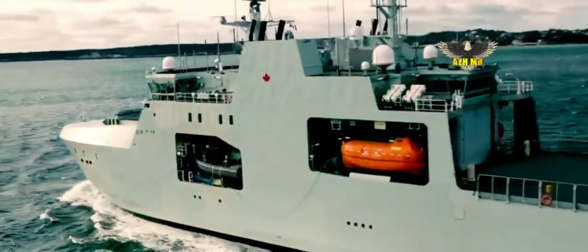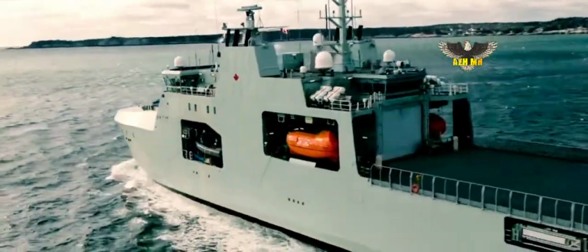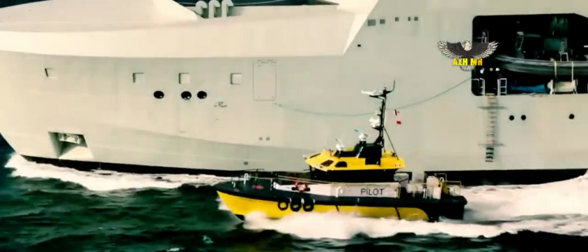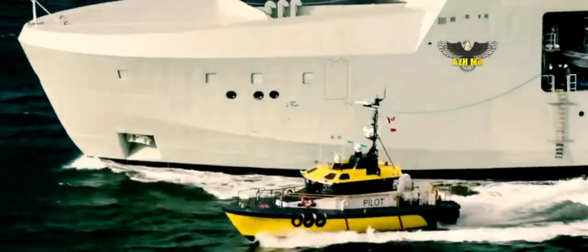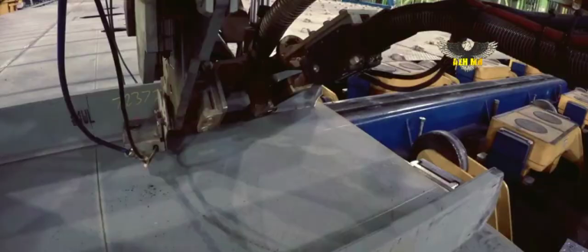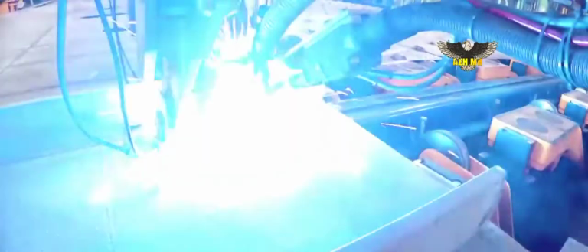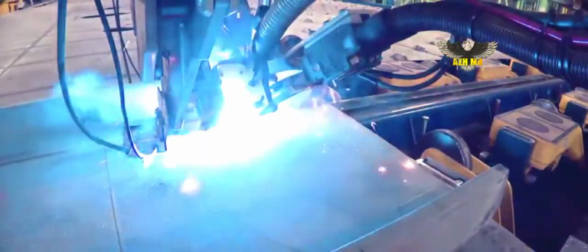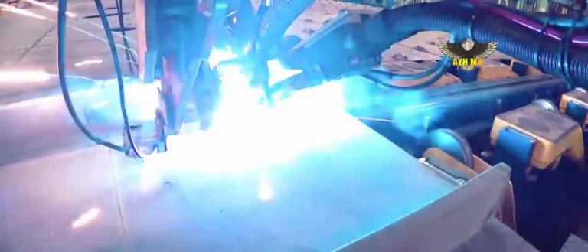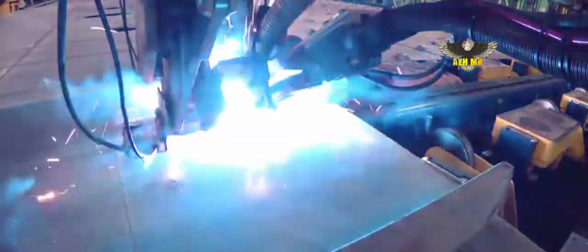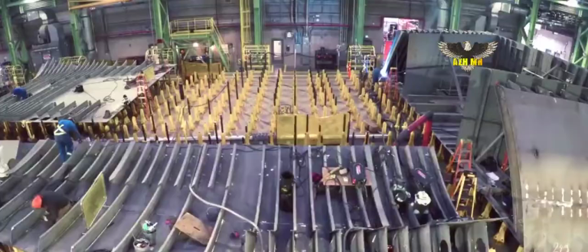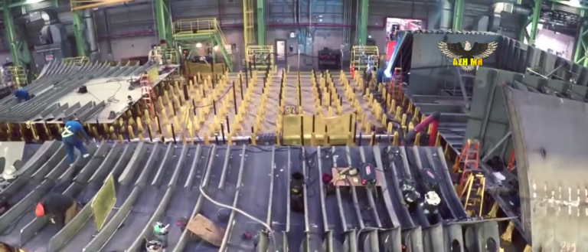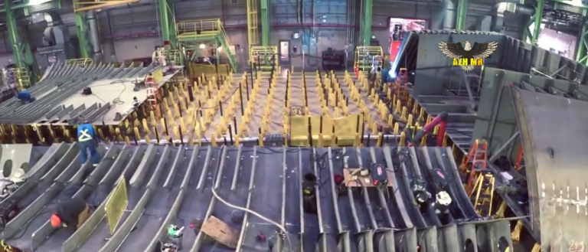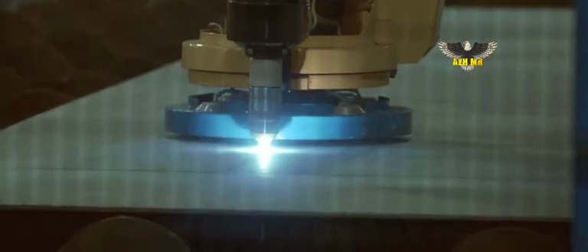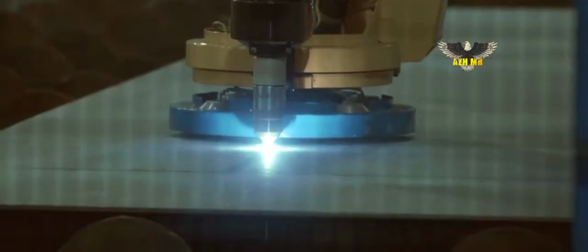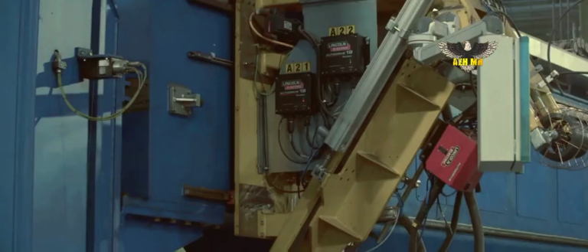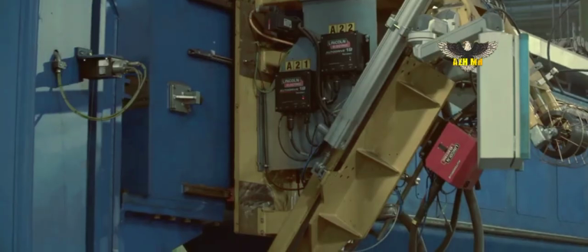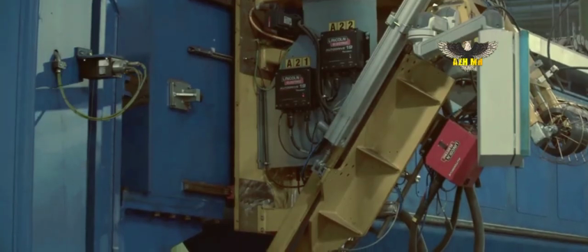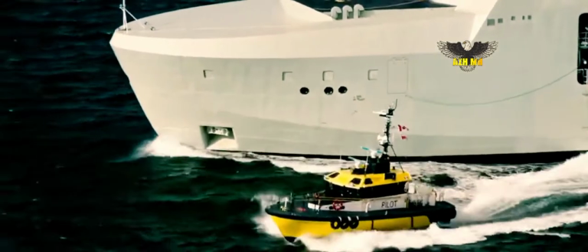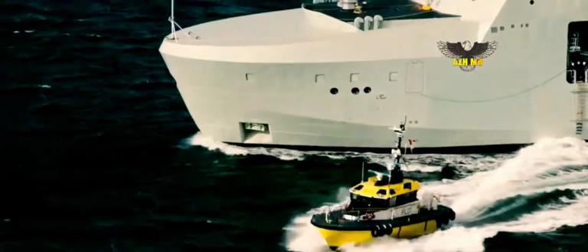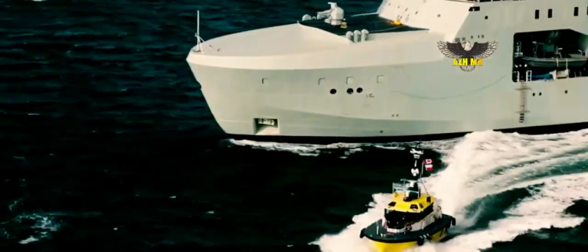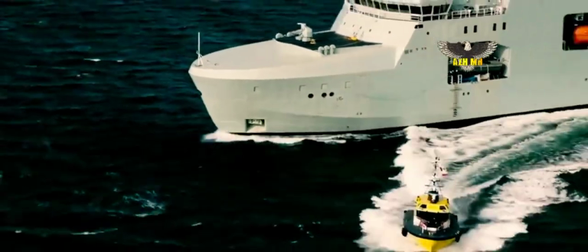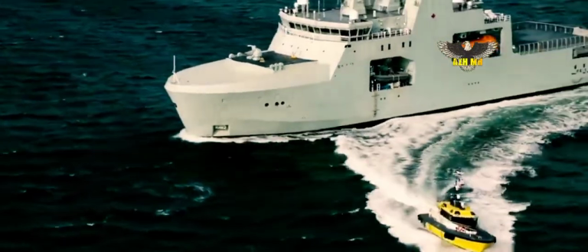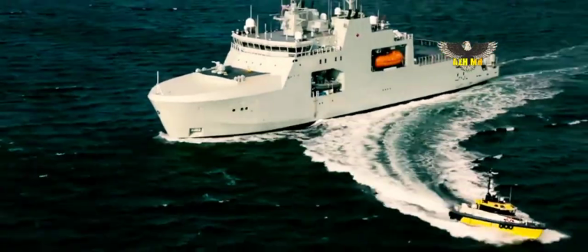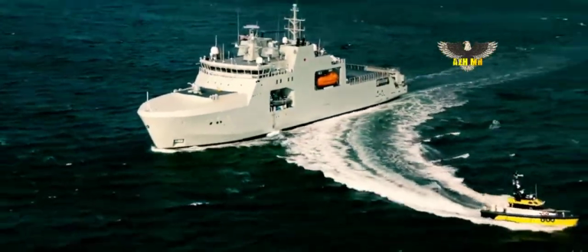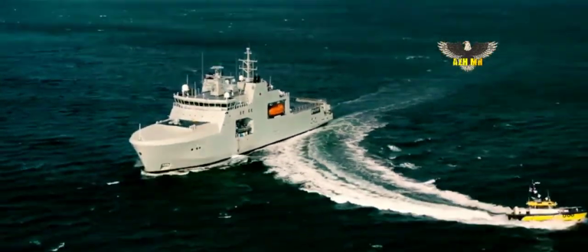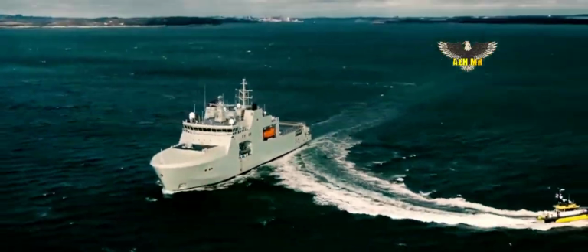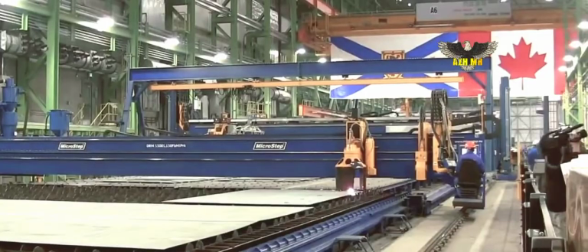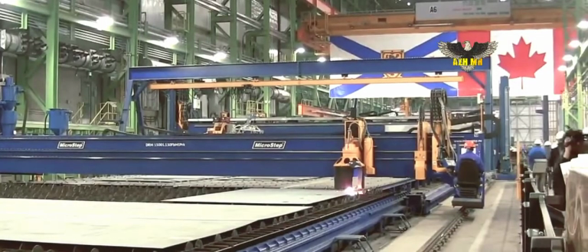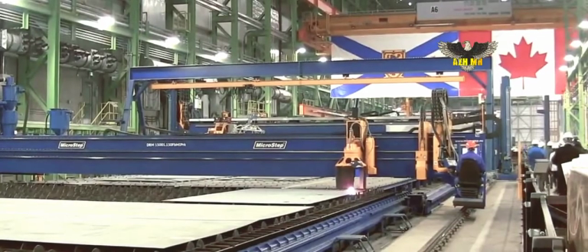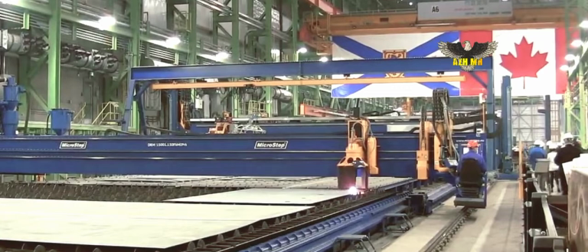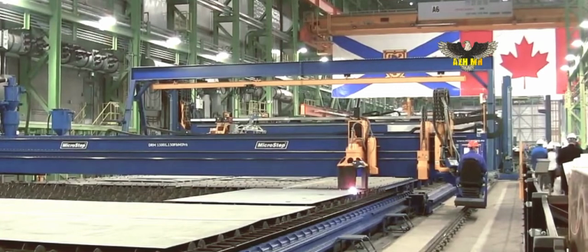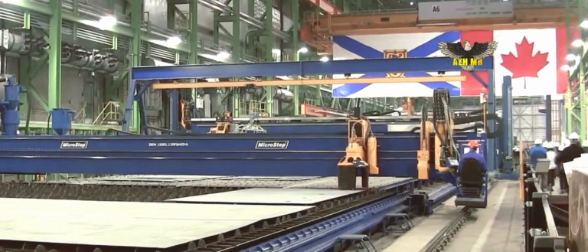Construction of Canada's future combat fleet begins at Irving Shipbuilding's Marine Fabricators Facility in Dartmouth, where 32 people are involved in the computerized plasma cutting and delivery of 4,000 tons of steel each year in support of the AOPS program.